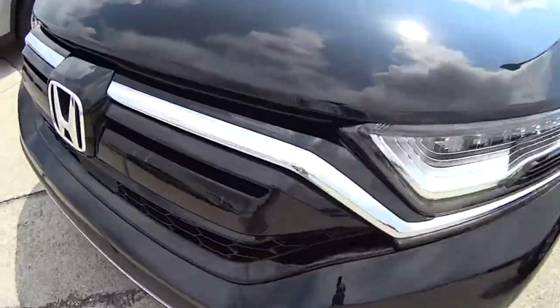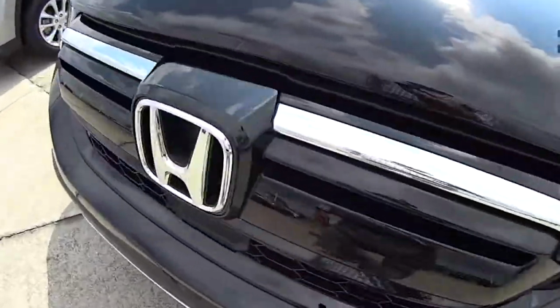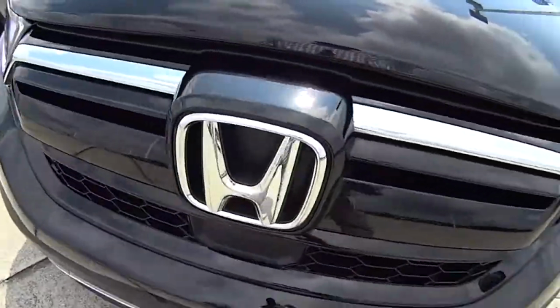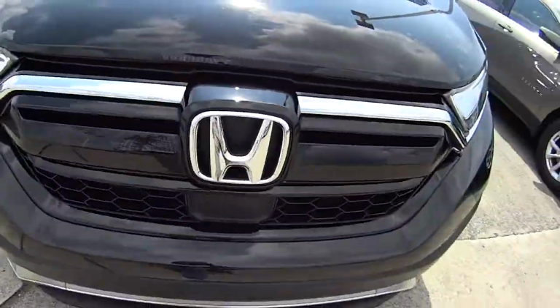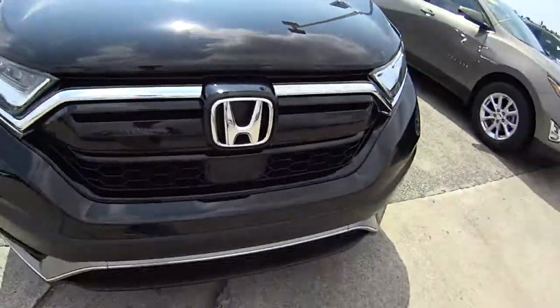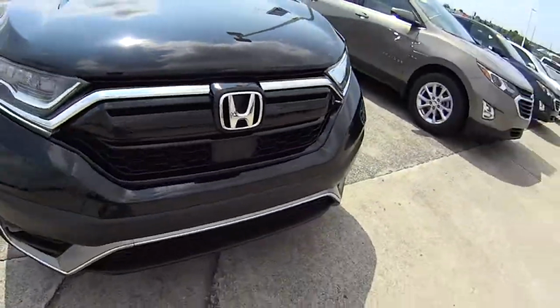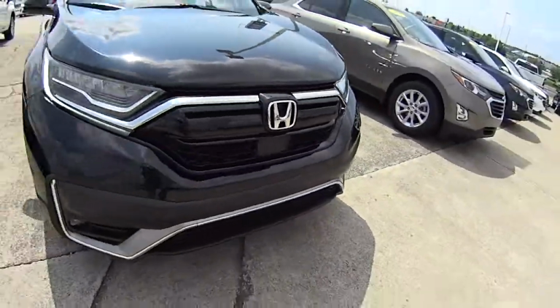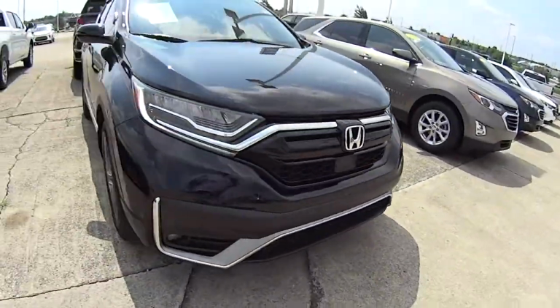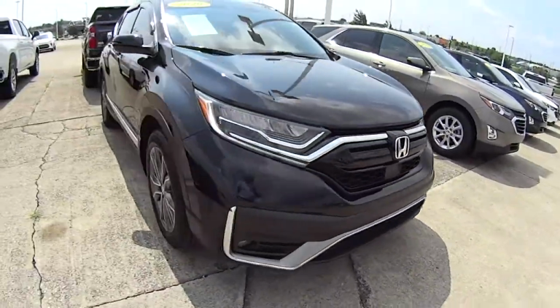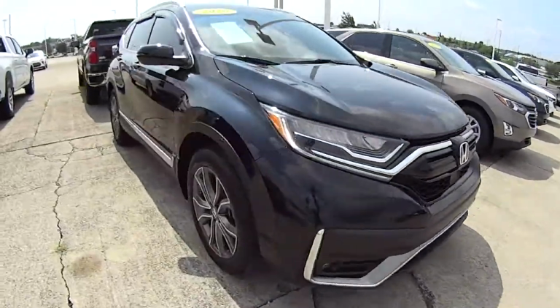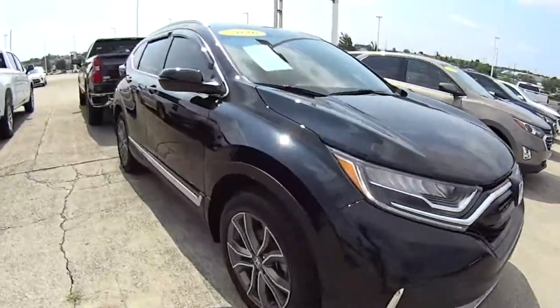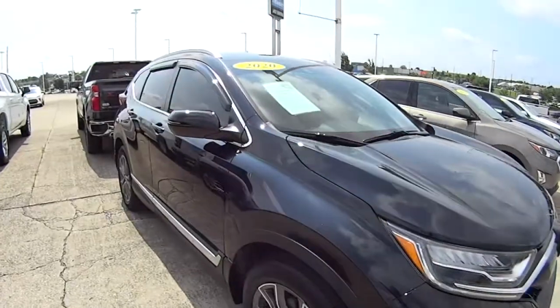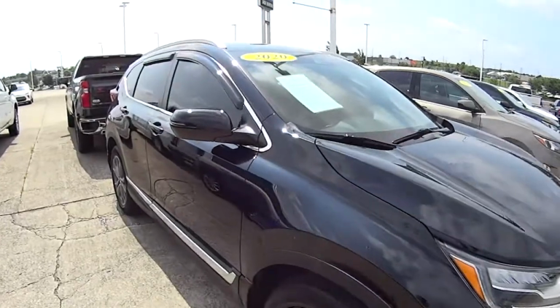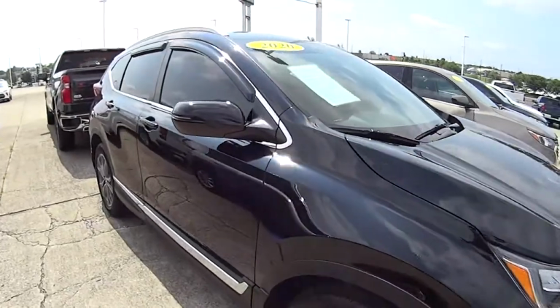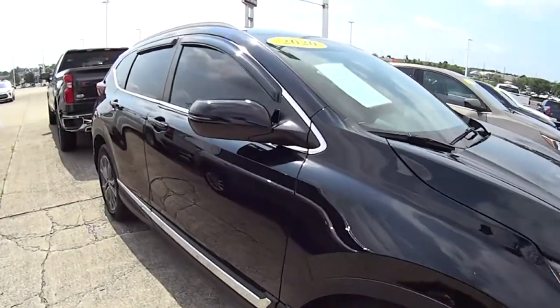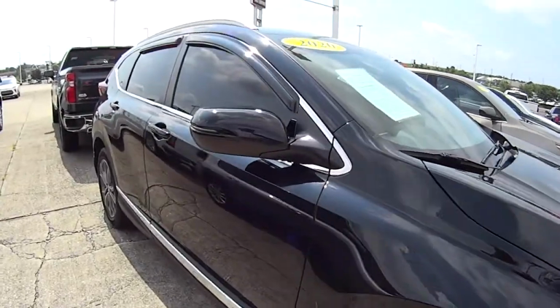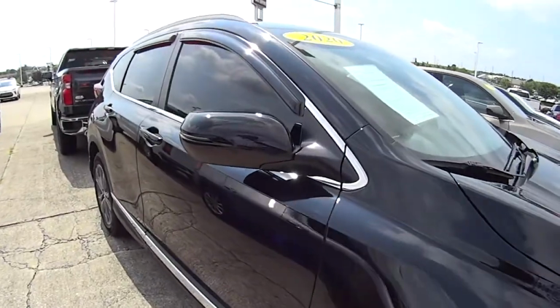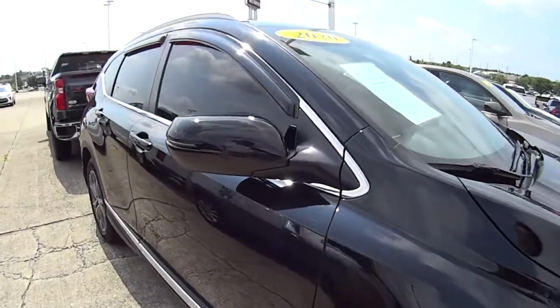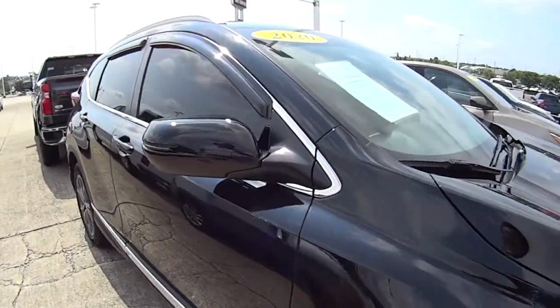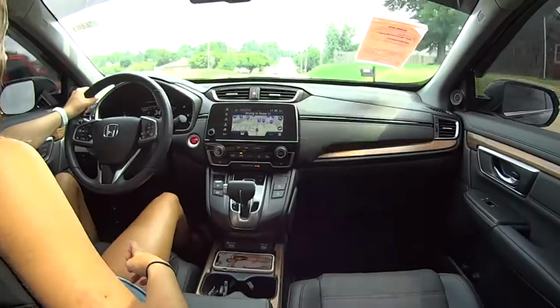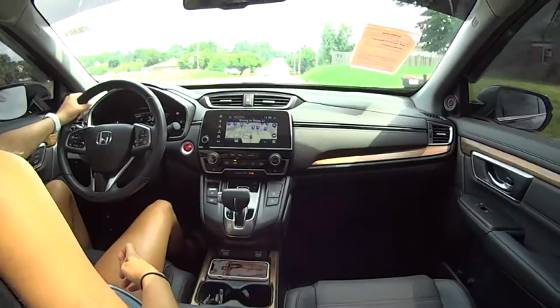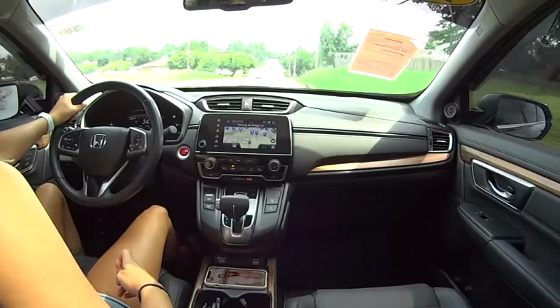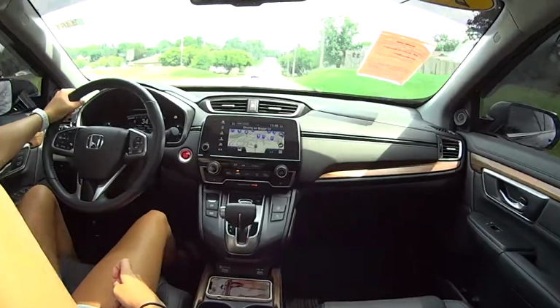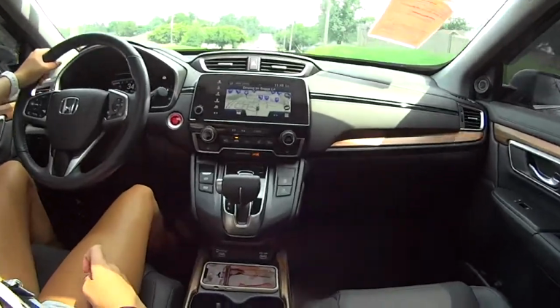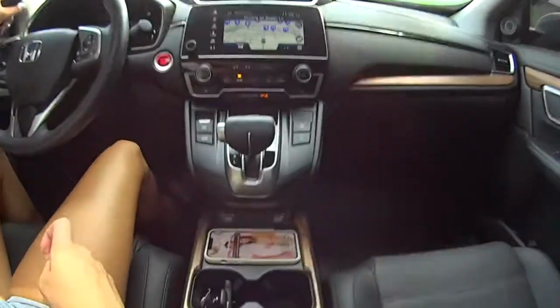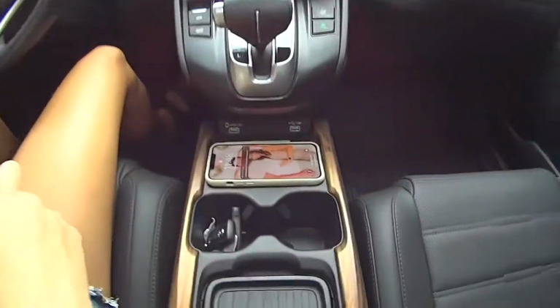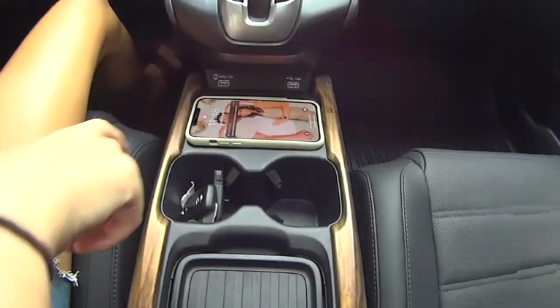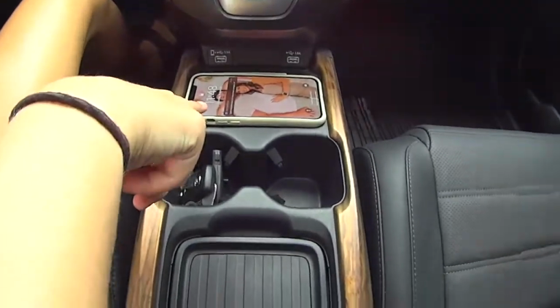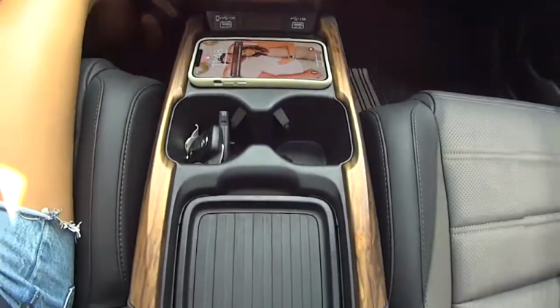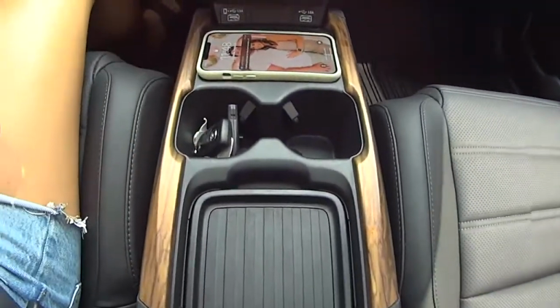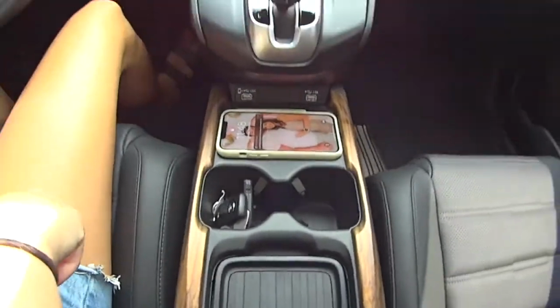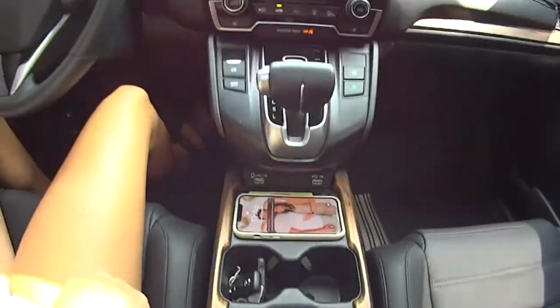It's a 2020, right? Yeah, 2020. How many miles did you say? 4,000 miles on it. 4,000 miles. And I know you like the wireless phone charger — my phone's charging right now.